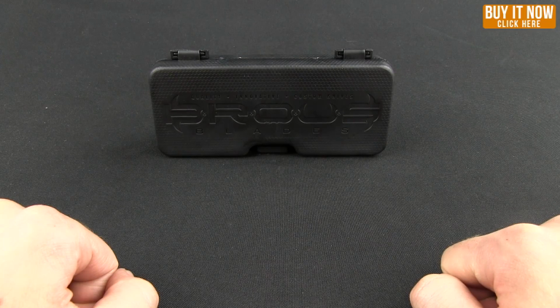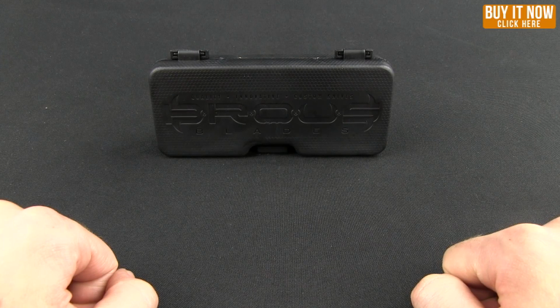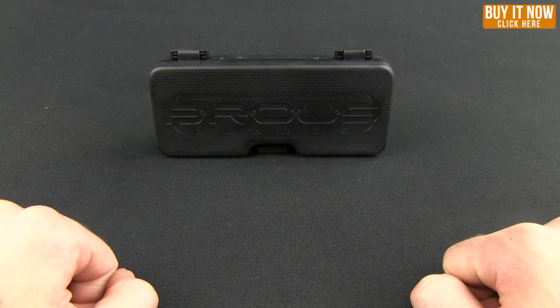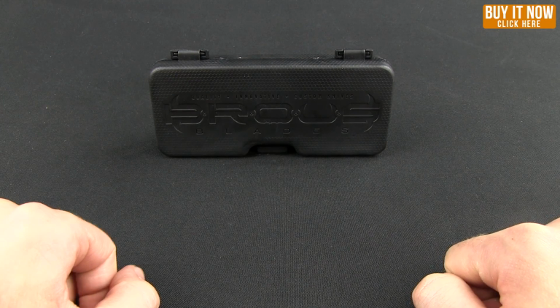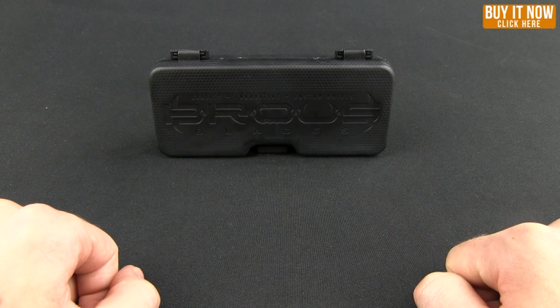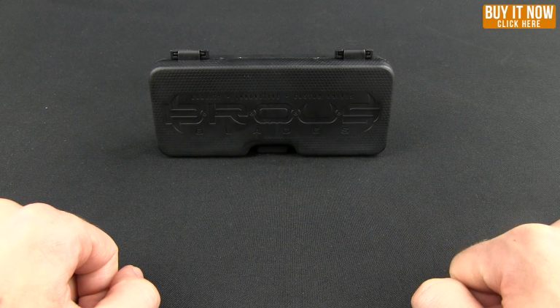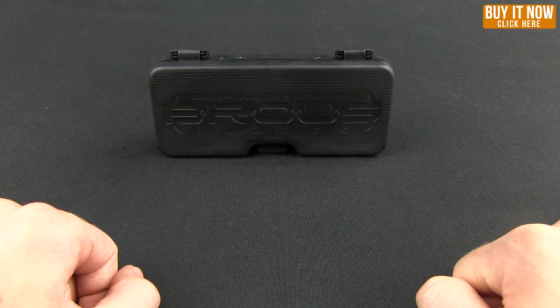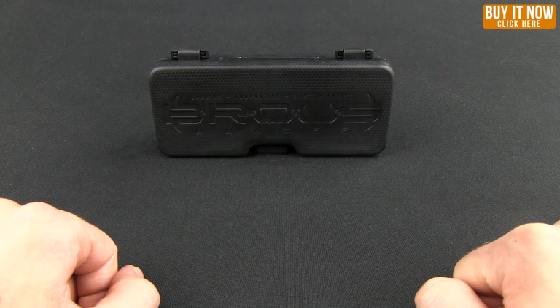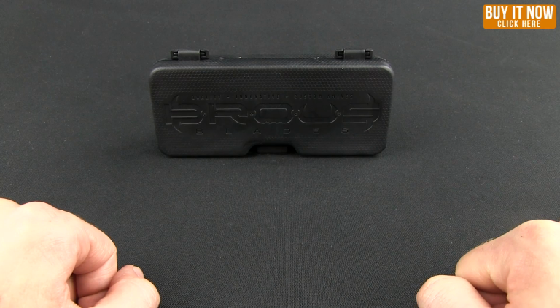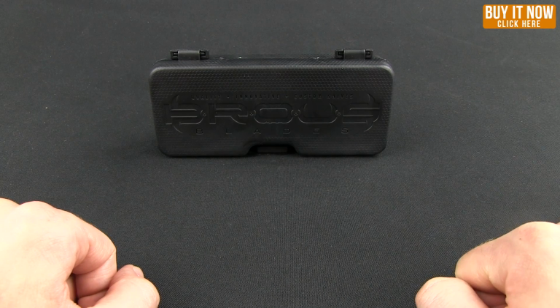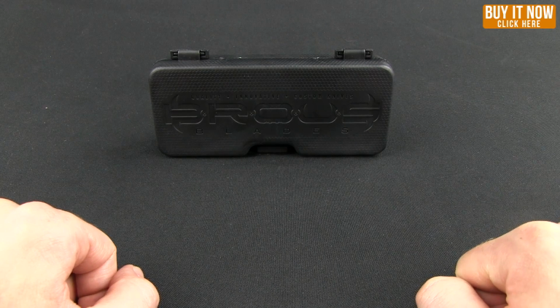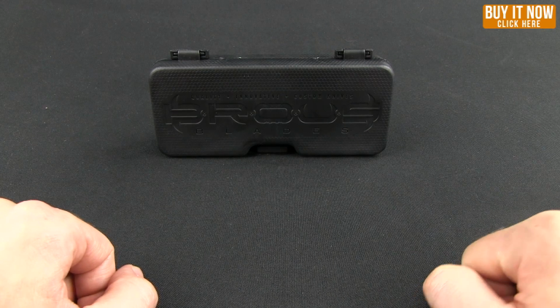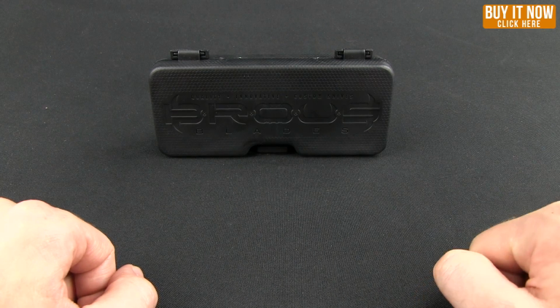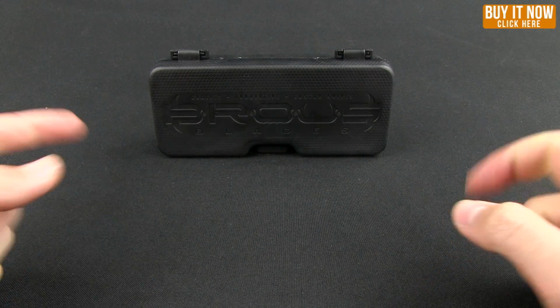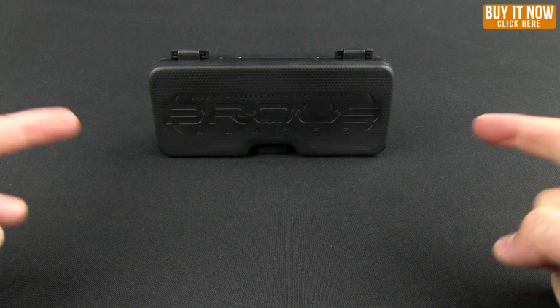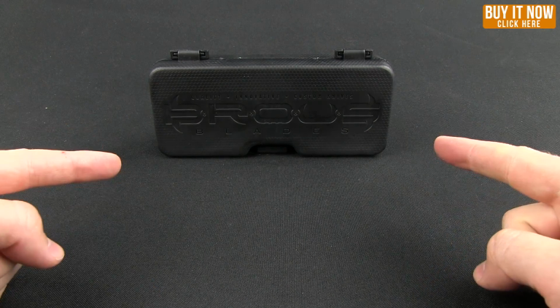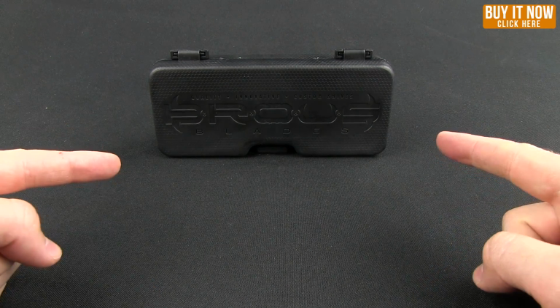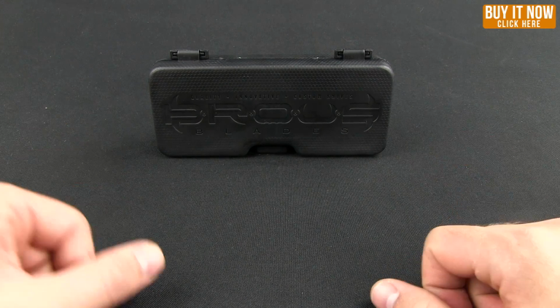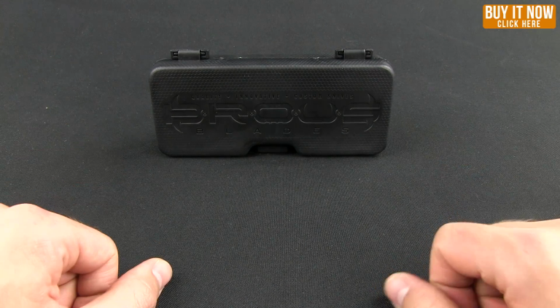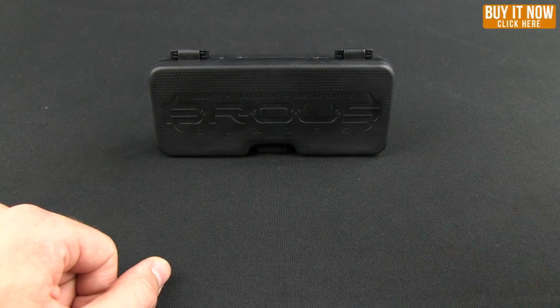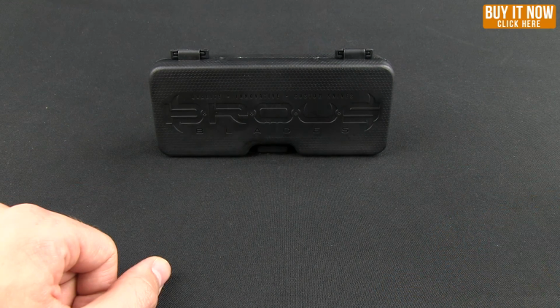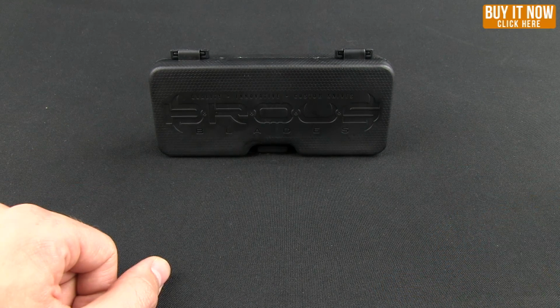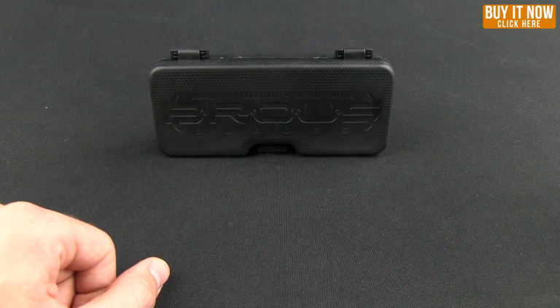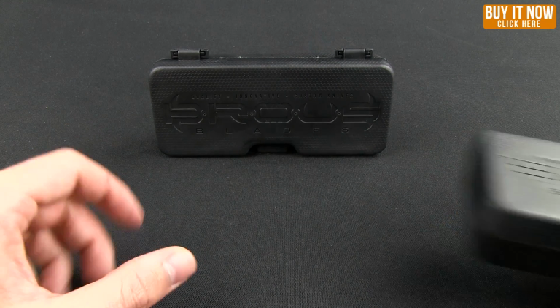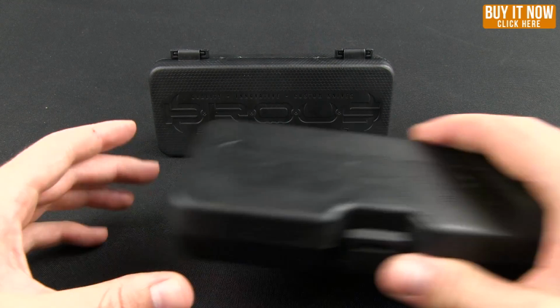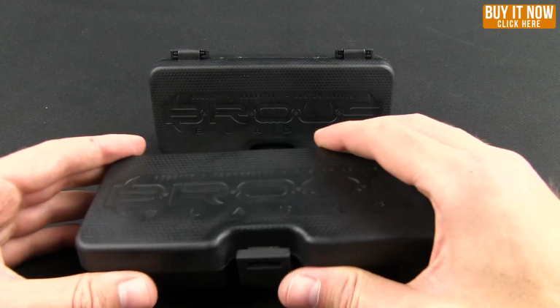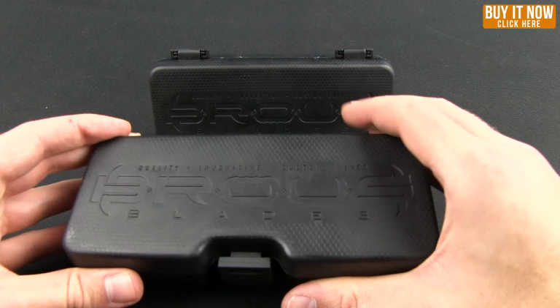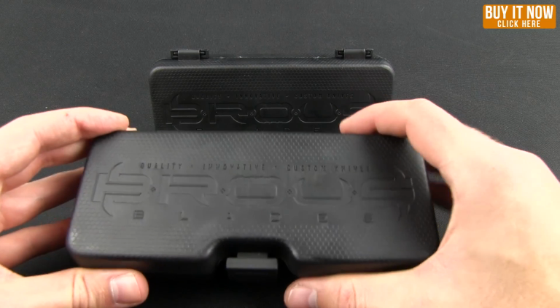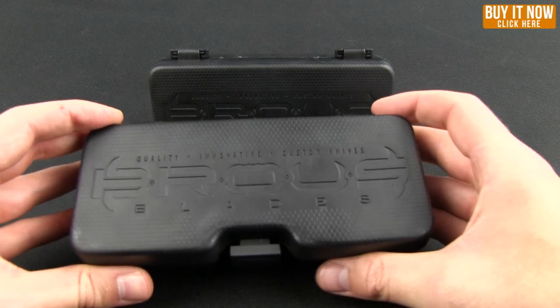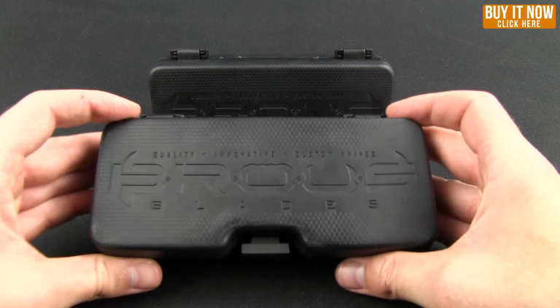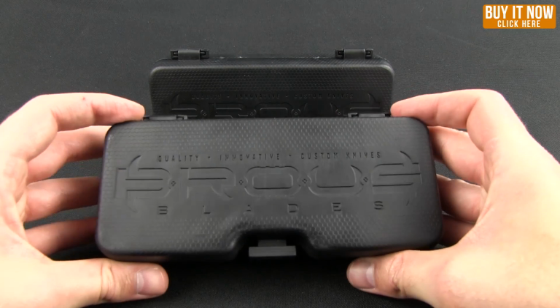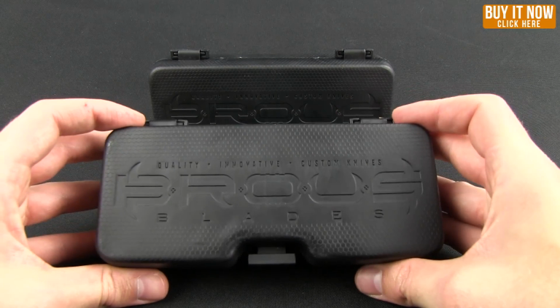Hello and welcome to another Blade HQ overview. Today I have for you a Browse Blade — in fact, a new 2014 offering.